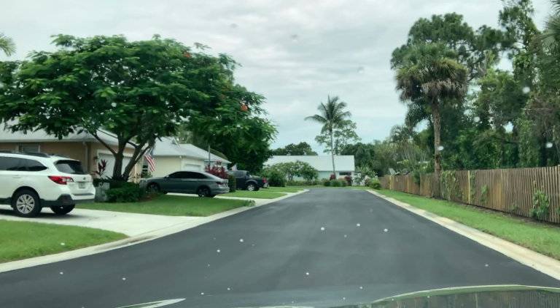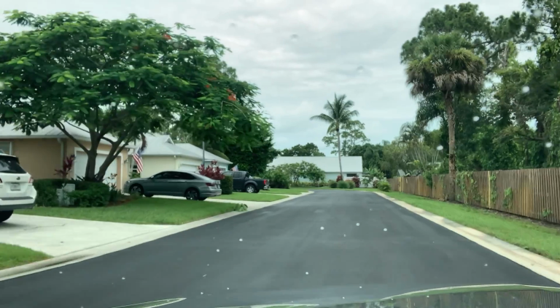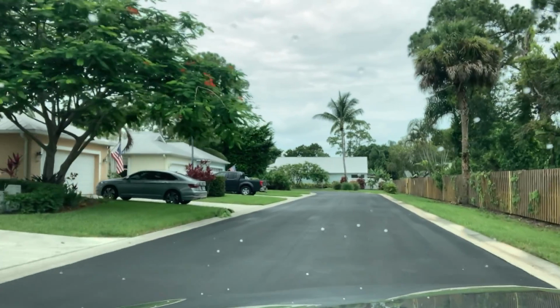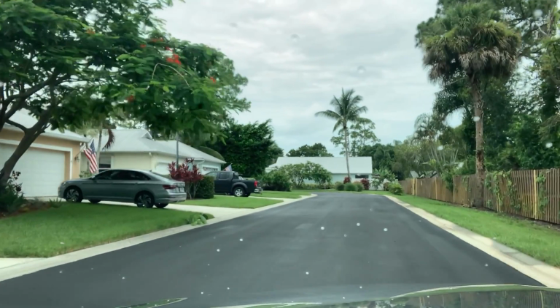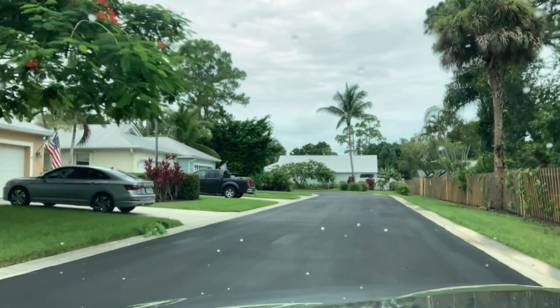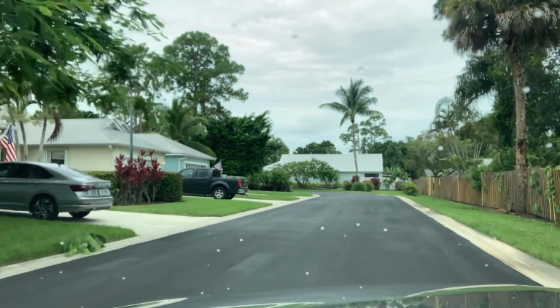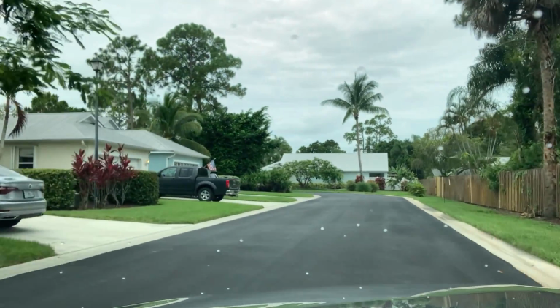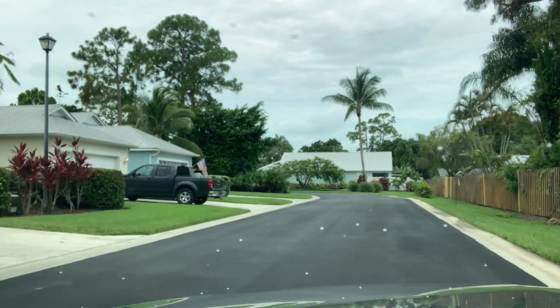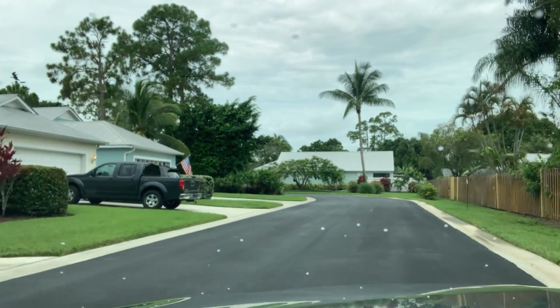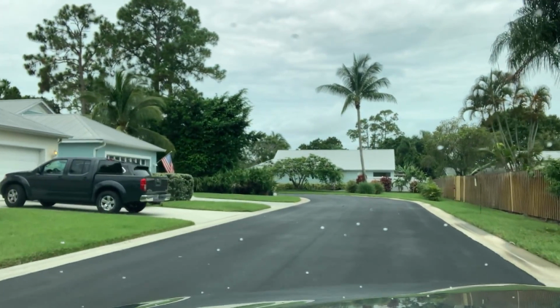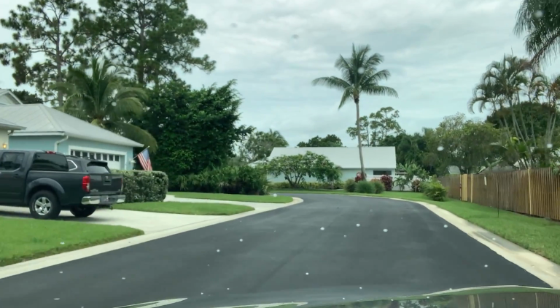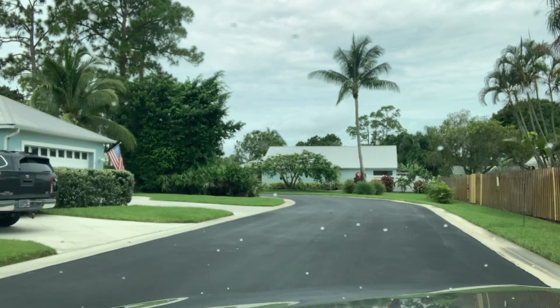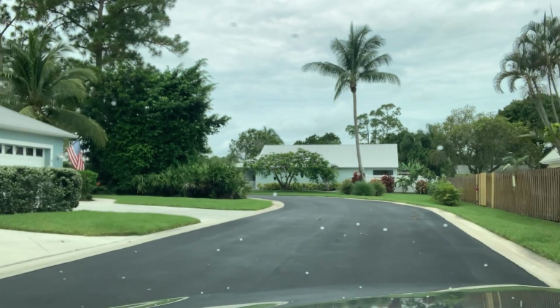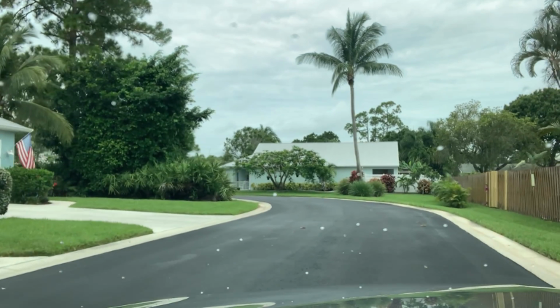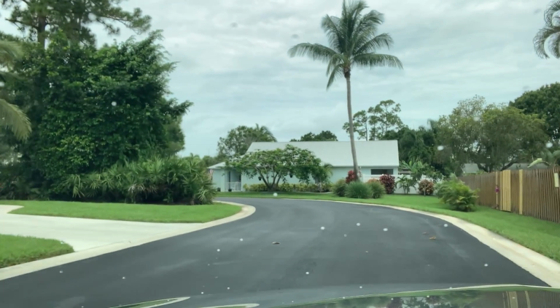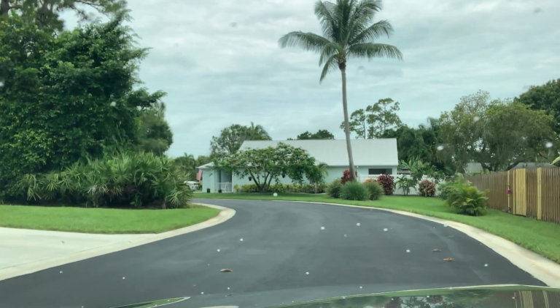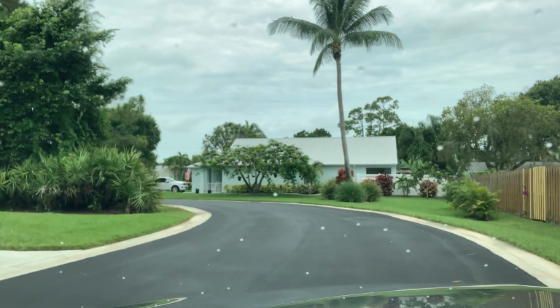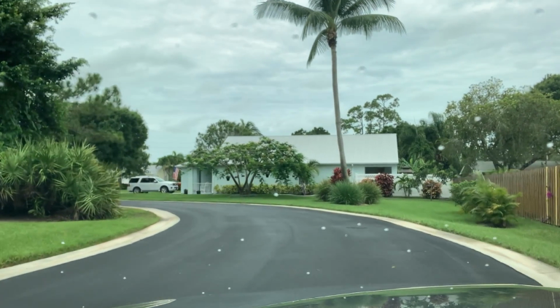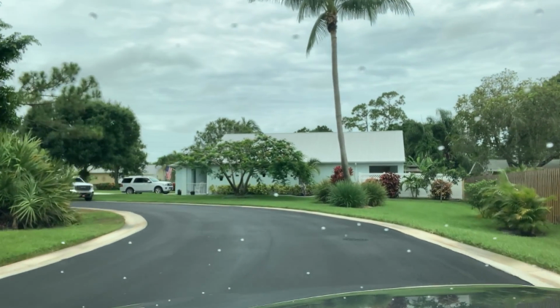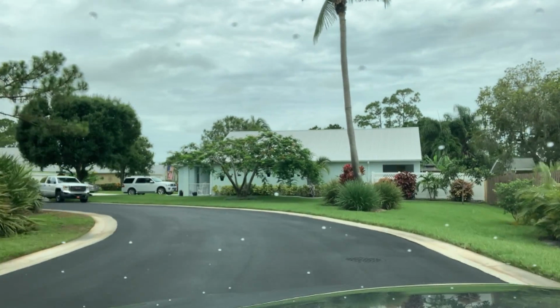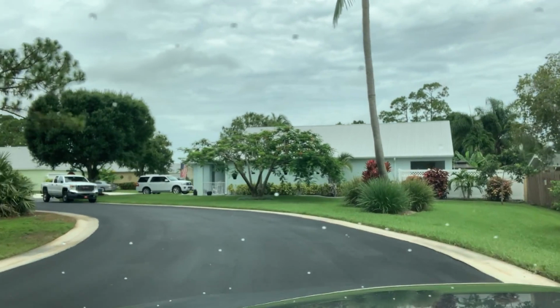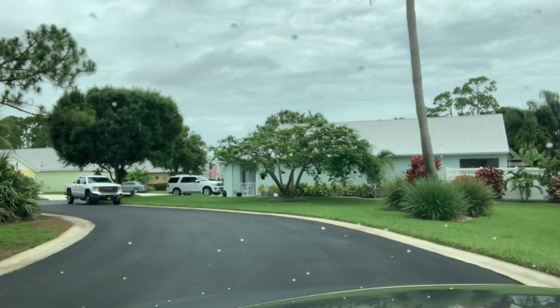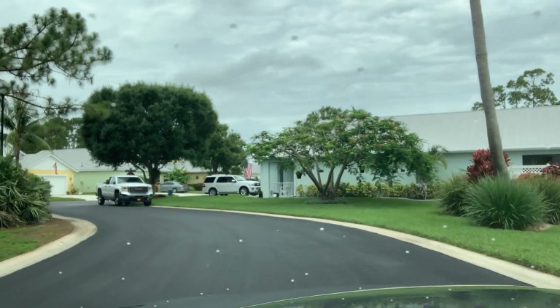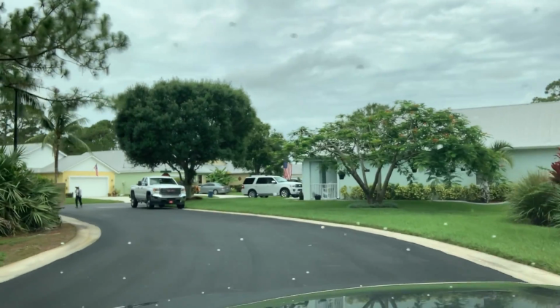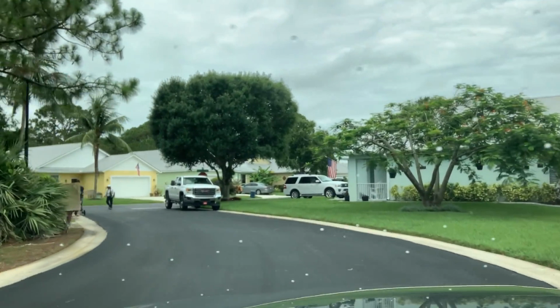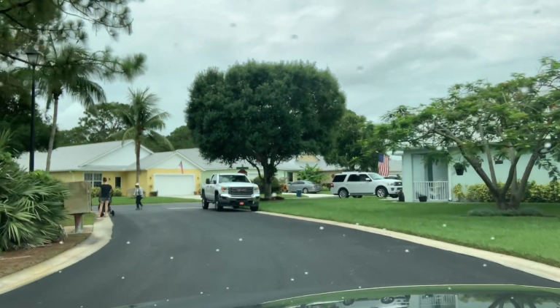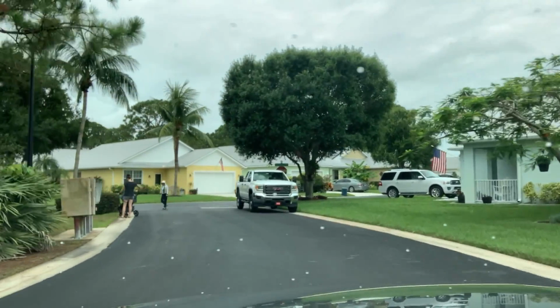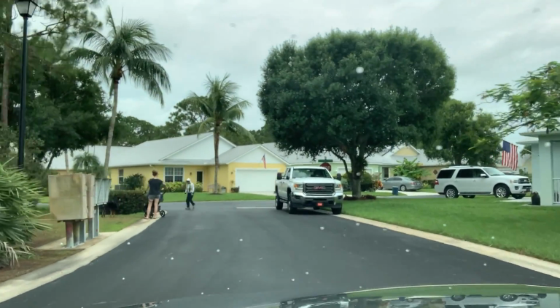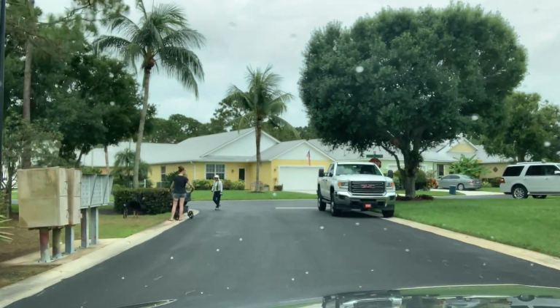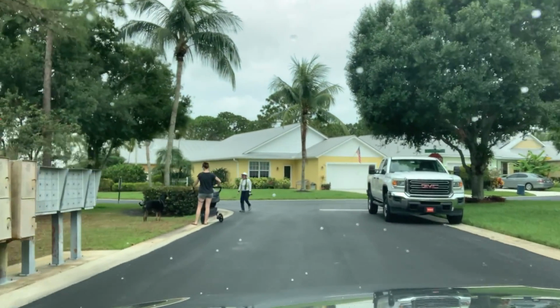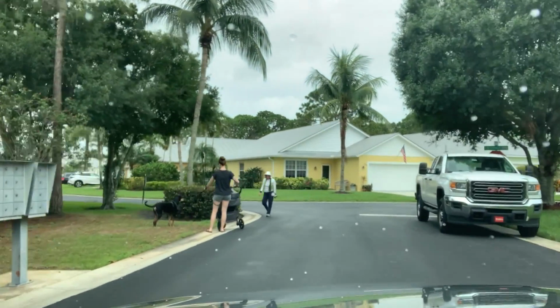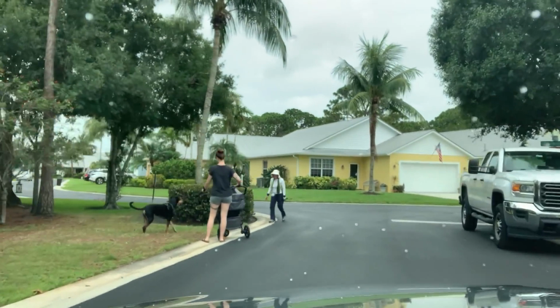It's a really nice section of Palm City, and it's centrally located. It's close to I-95 and the Florida Turnpike. You're close to all the restaurants, shopping, and grocery stores. You're close to the medical centers, the parks, and of course the Martin County beaches around here.